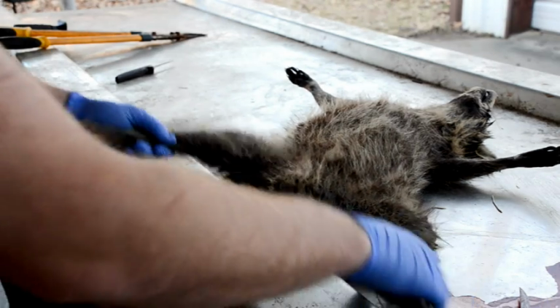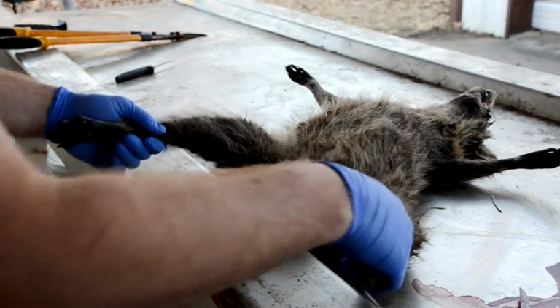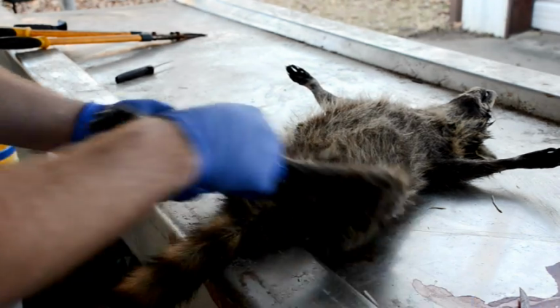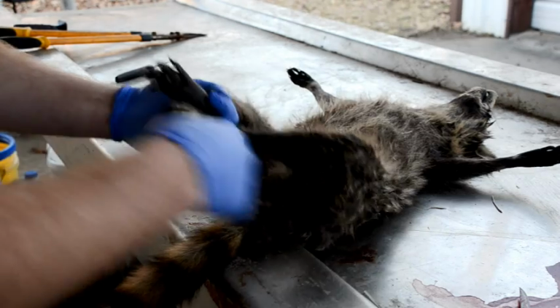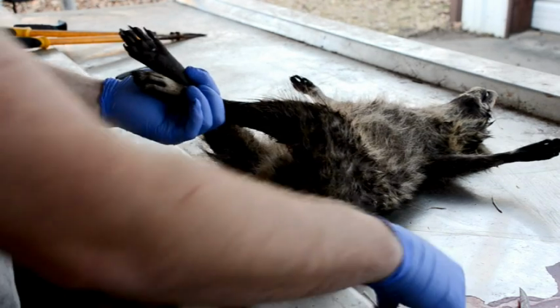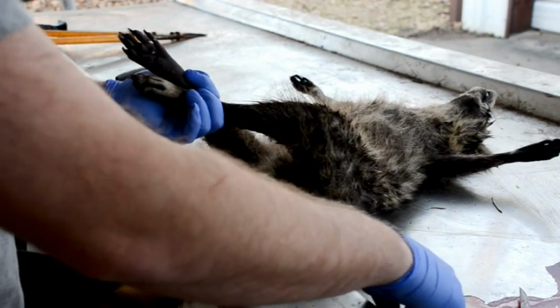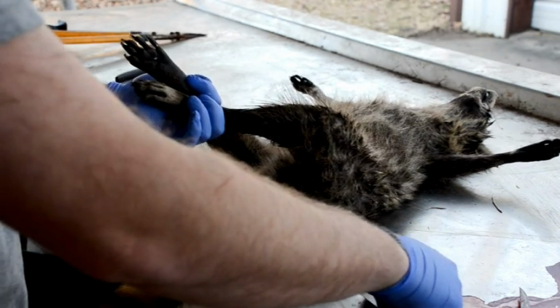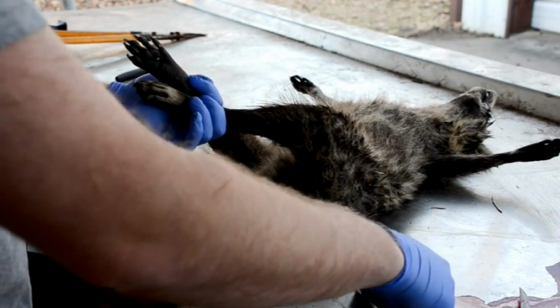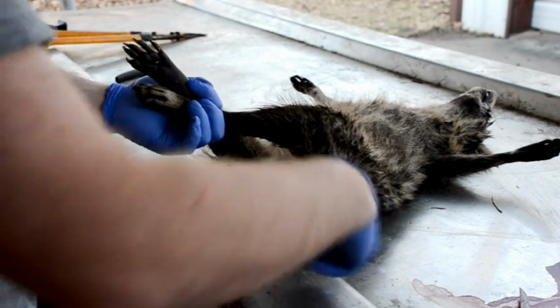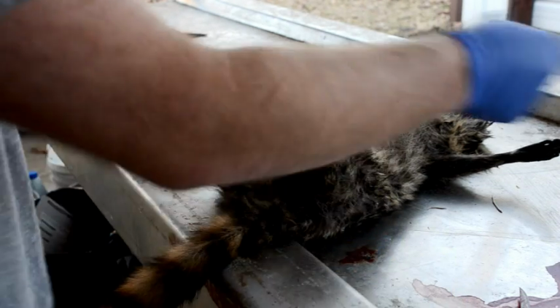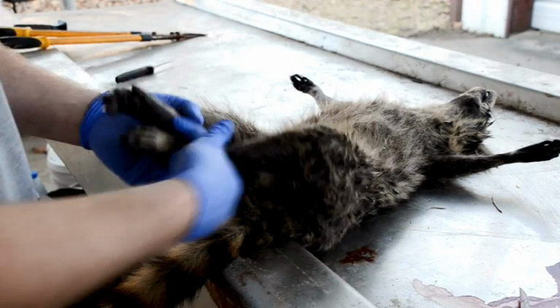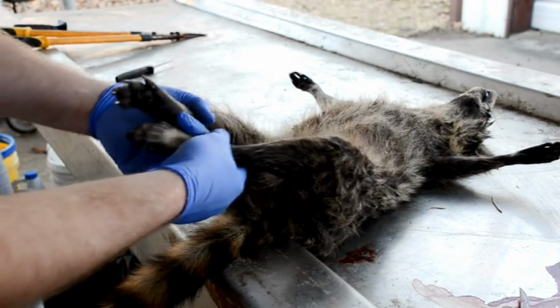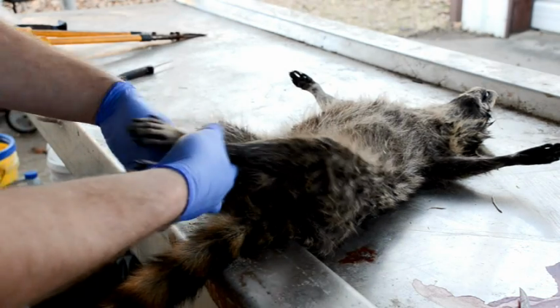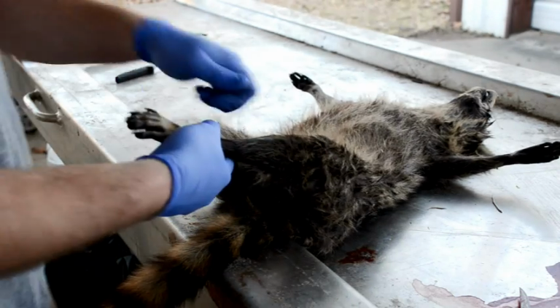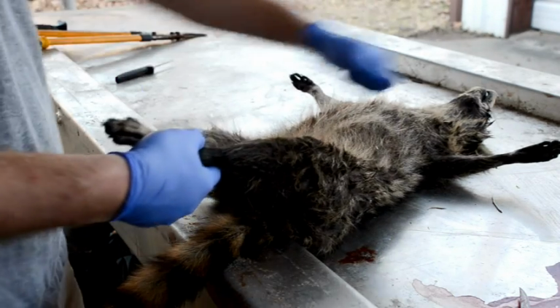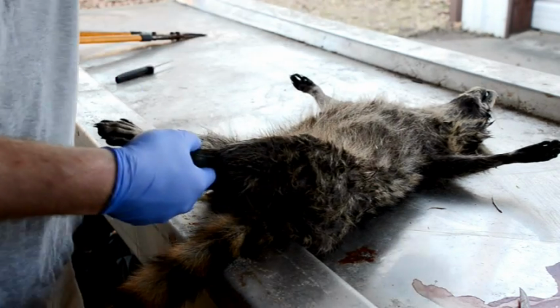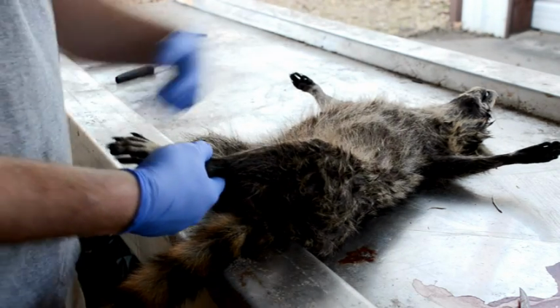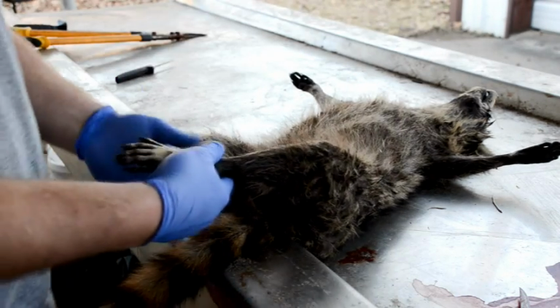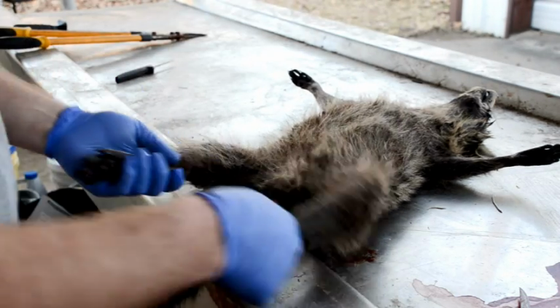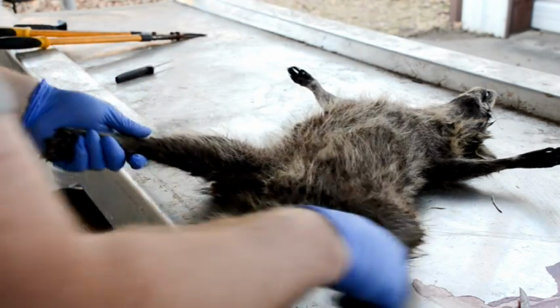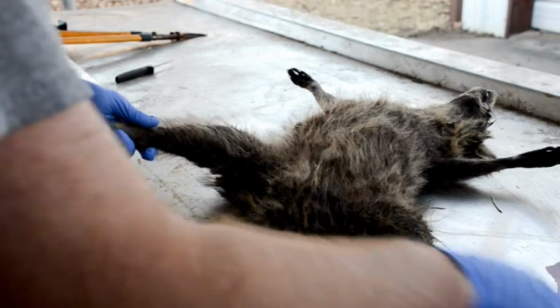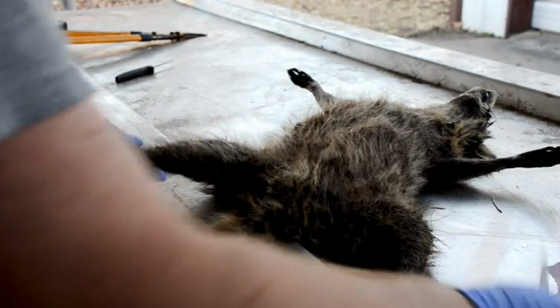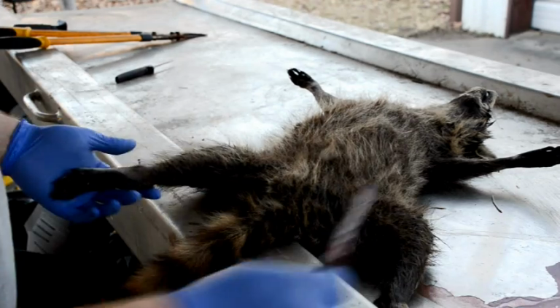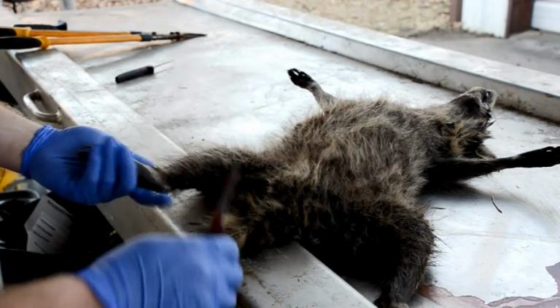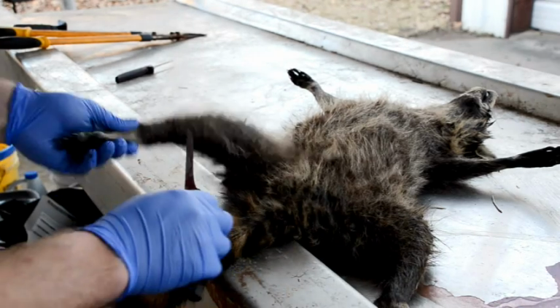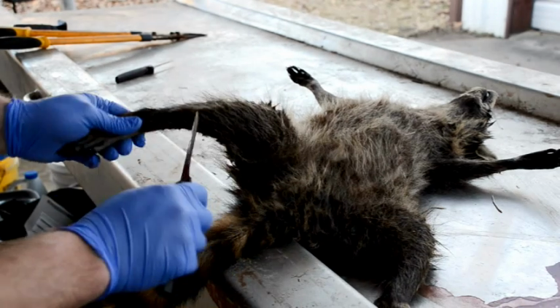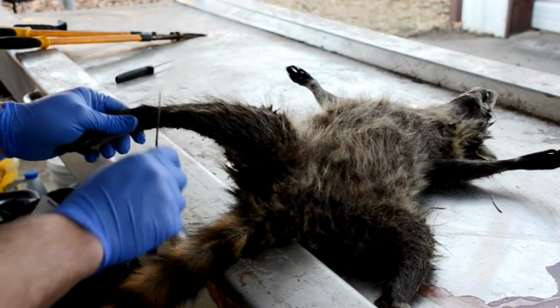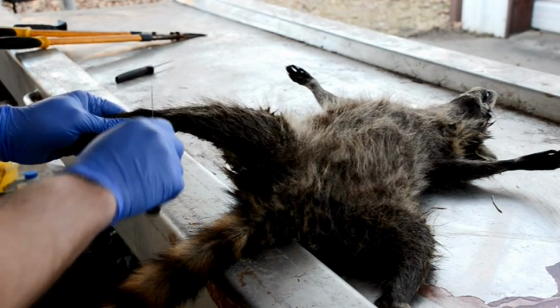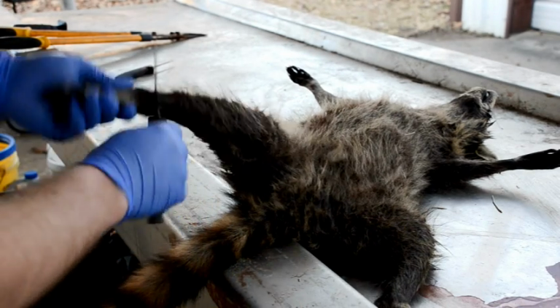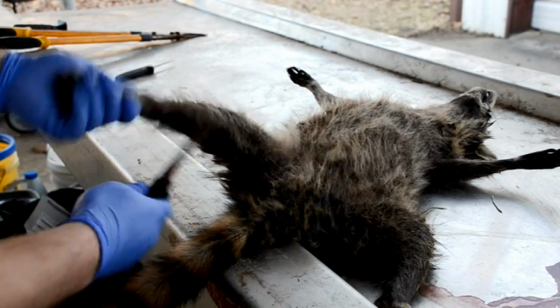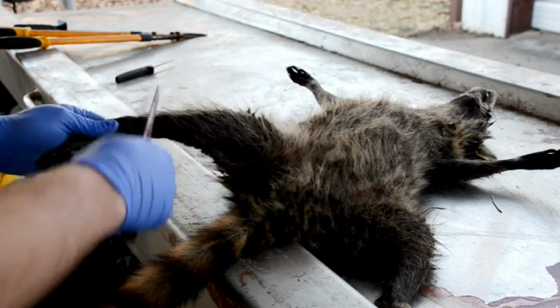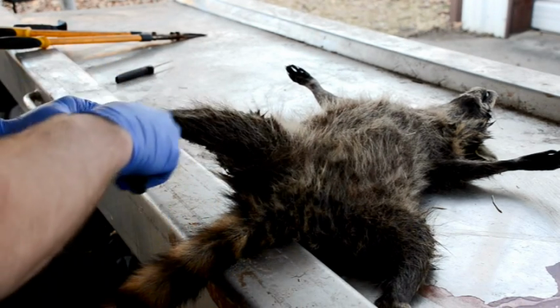Raccoons are going to be case-skinned, so we're going to start at the legs and basically pull the skin out inside out. The first thing I'm going to do is here at the back legs, I'm going to make a ring cut around both ankles.